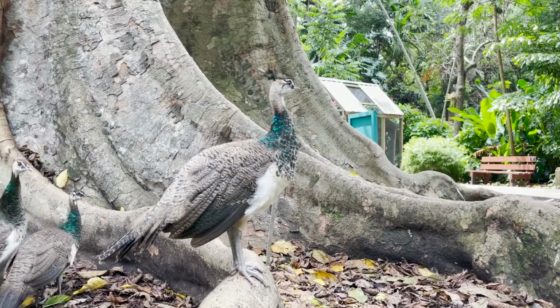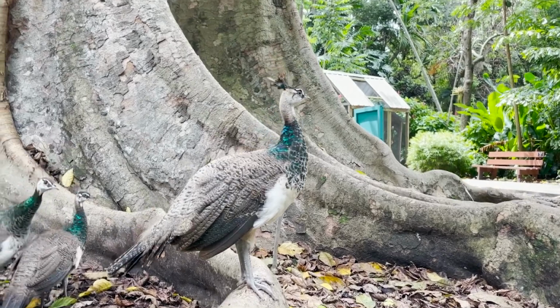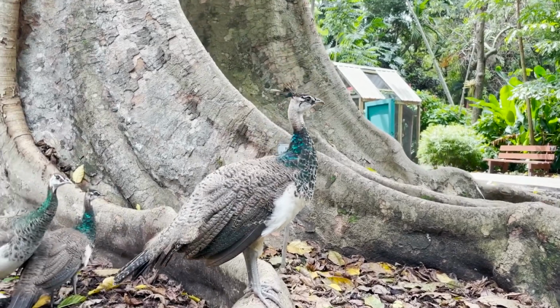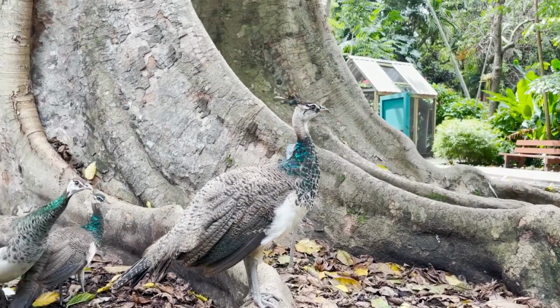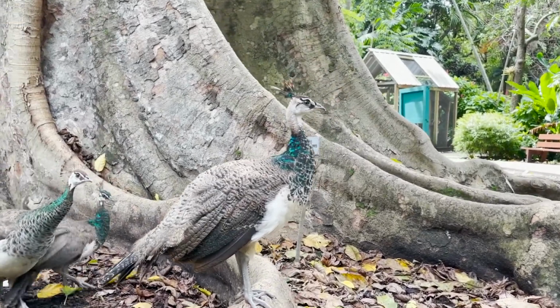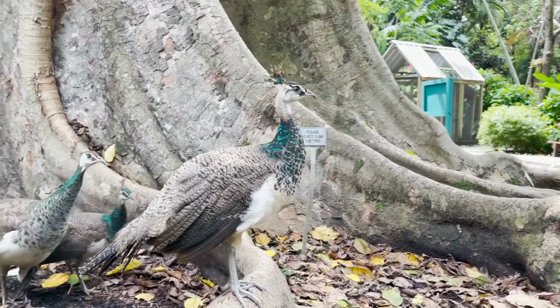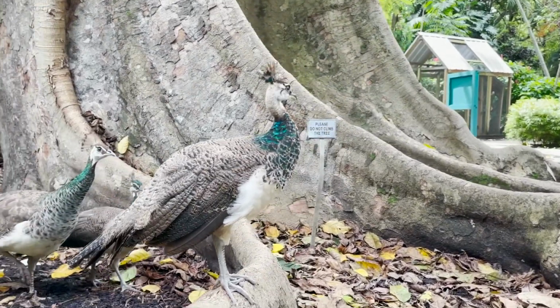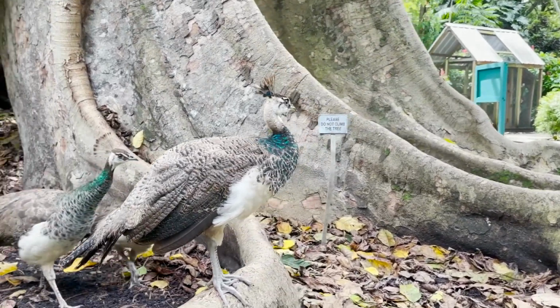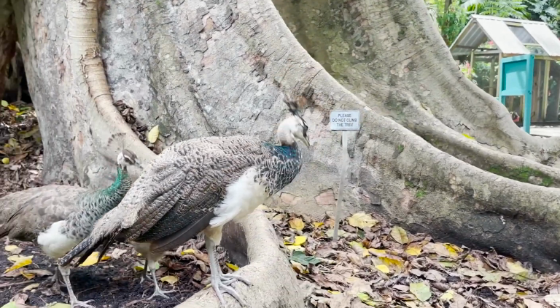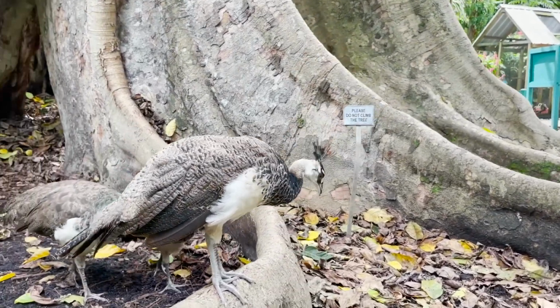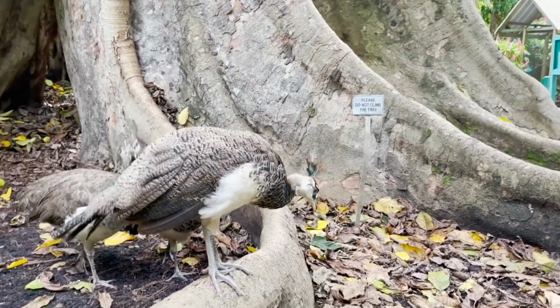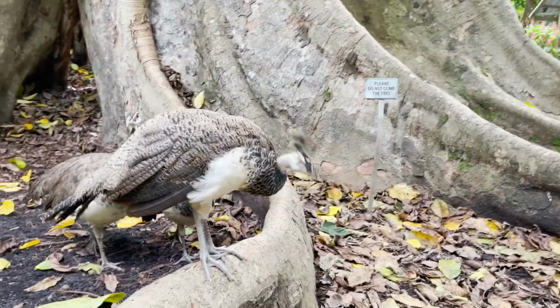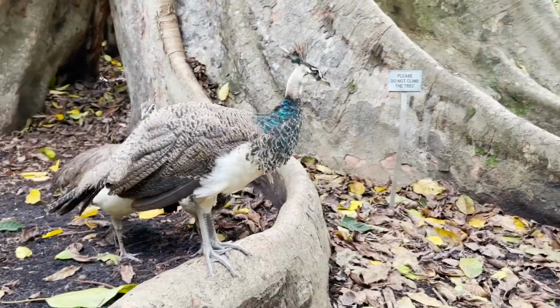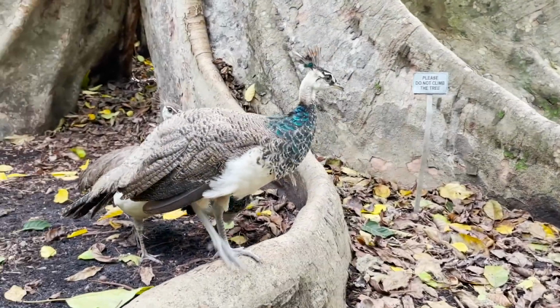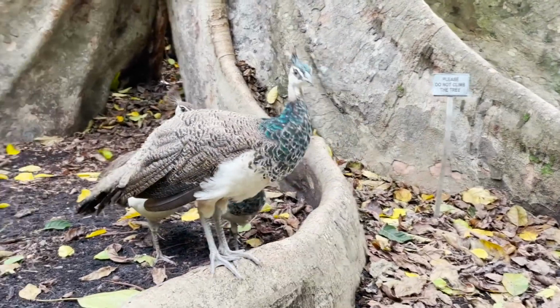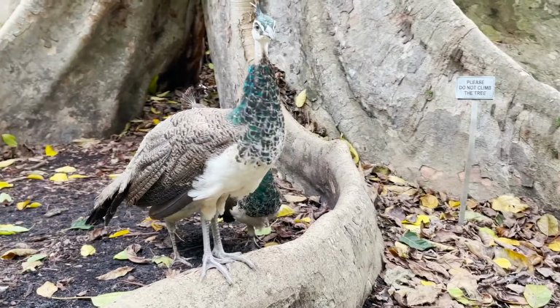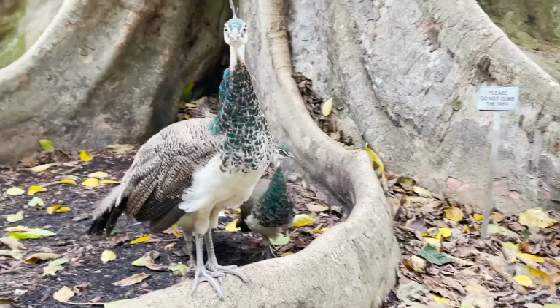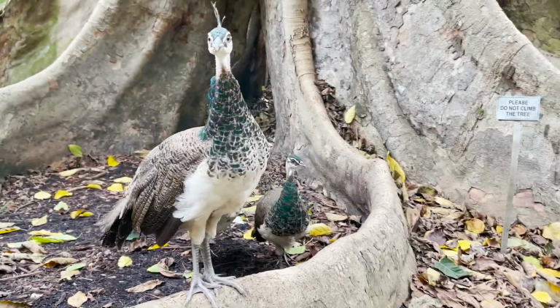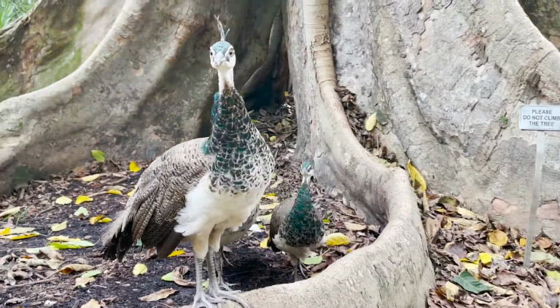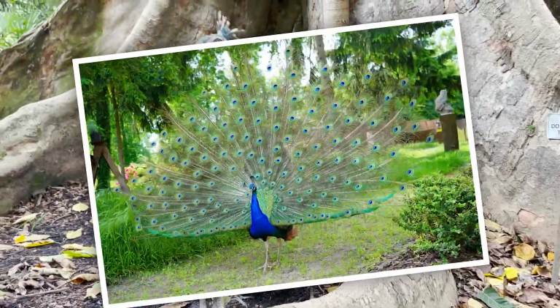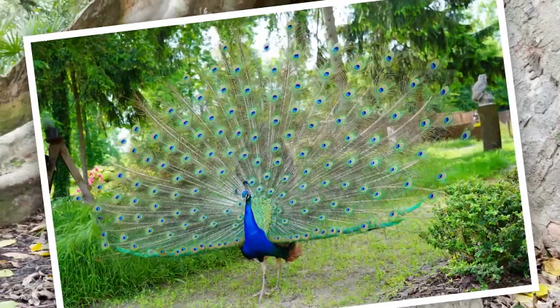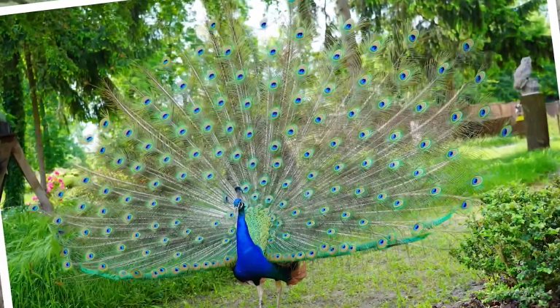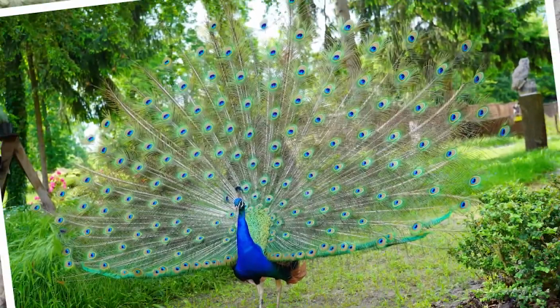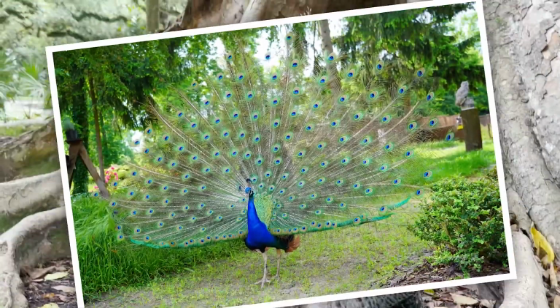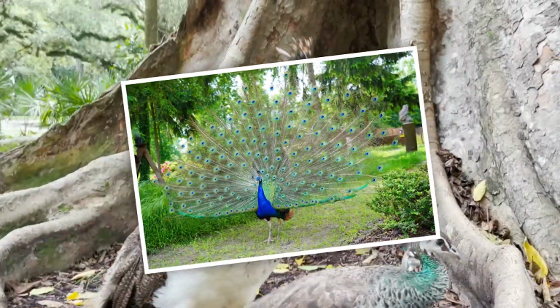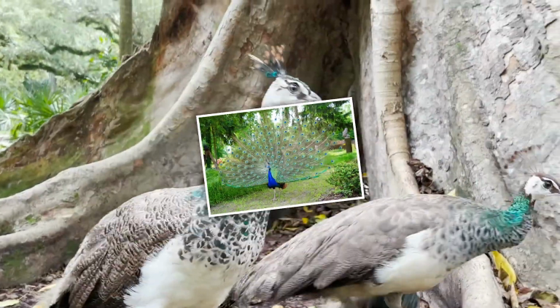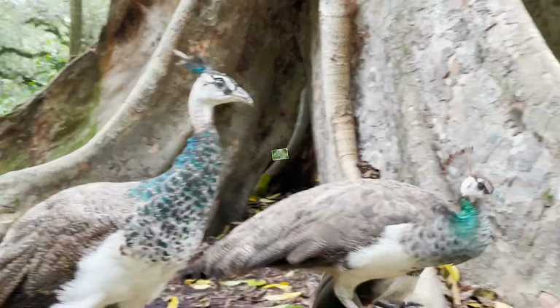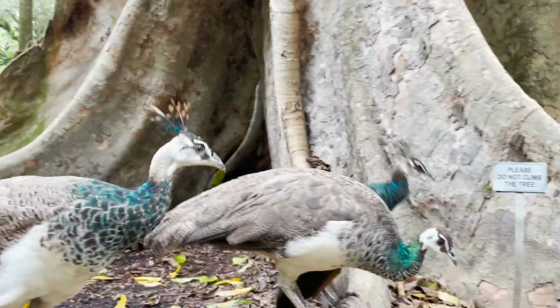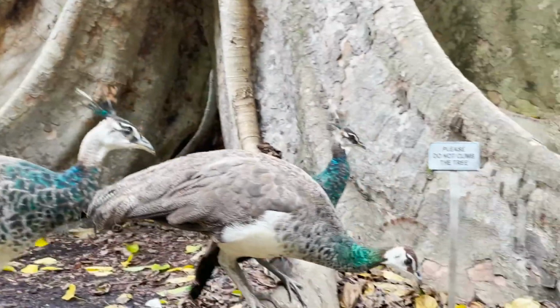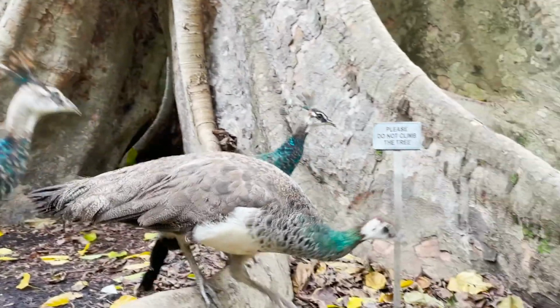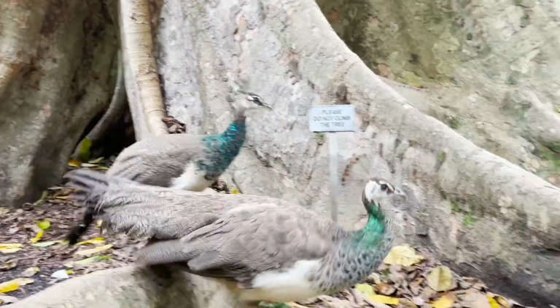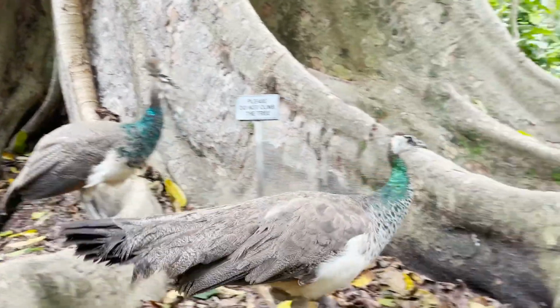Peacocks are born without feathers, but once they are grown, only the male peacocks have the beautiful feathers. They are also one of the largest flying birds.